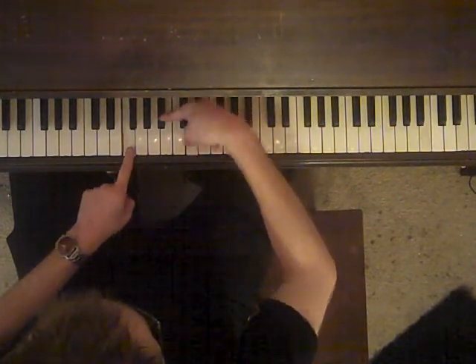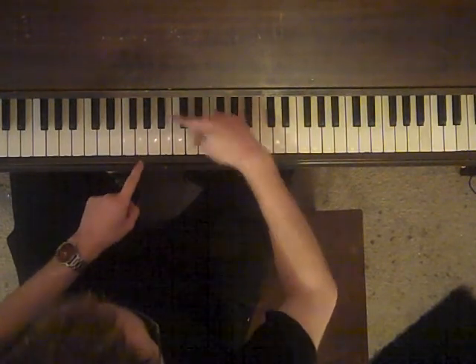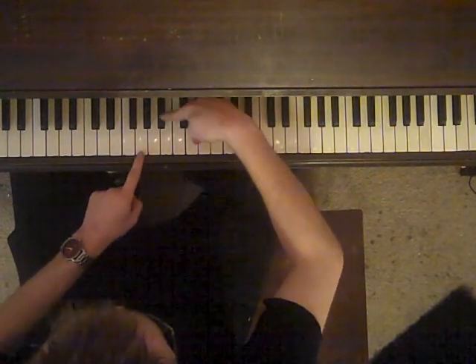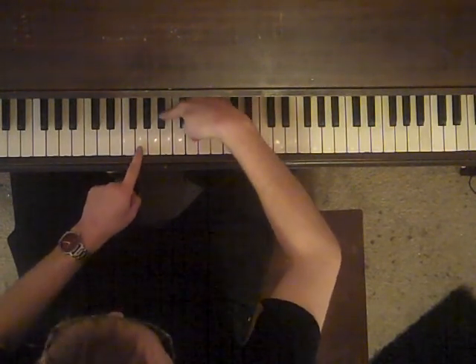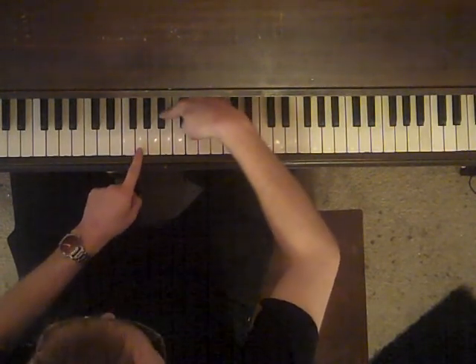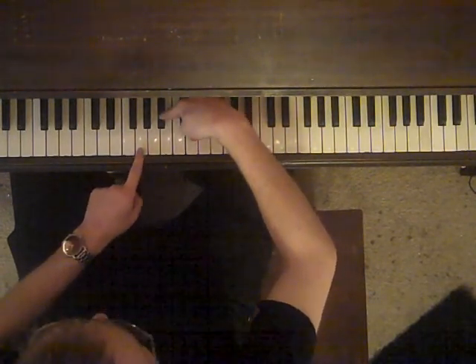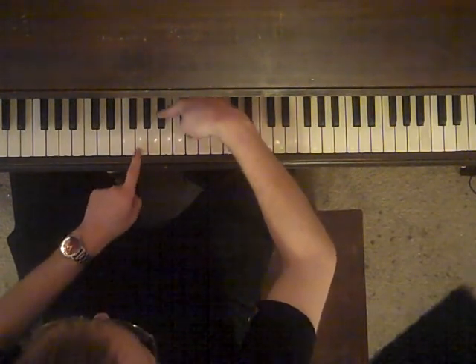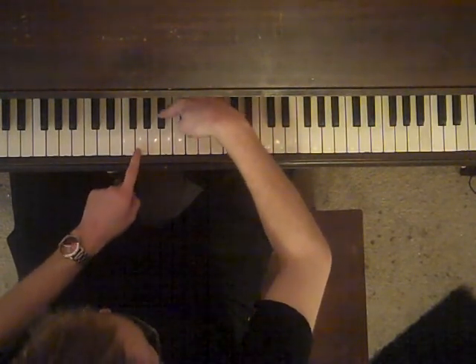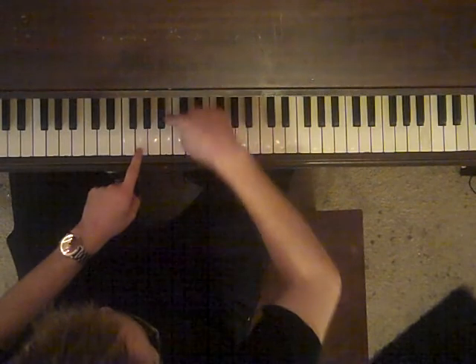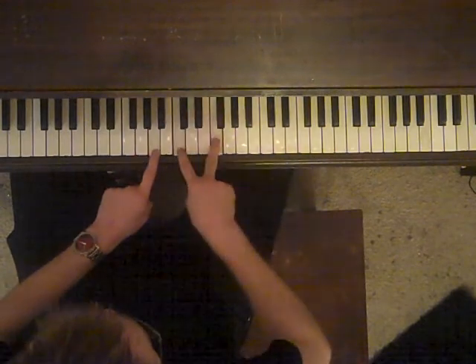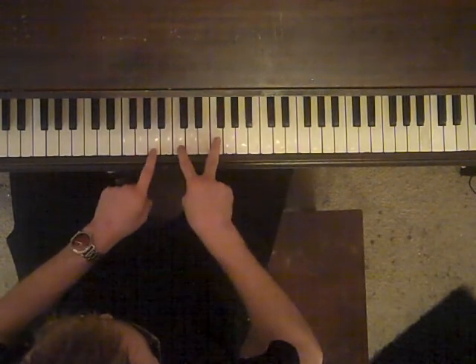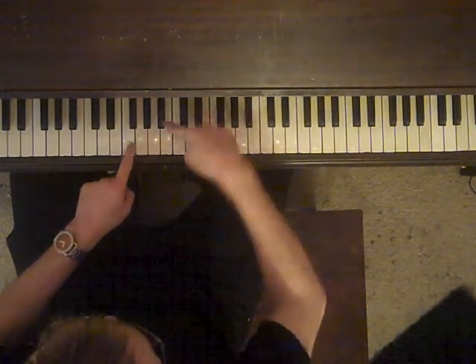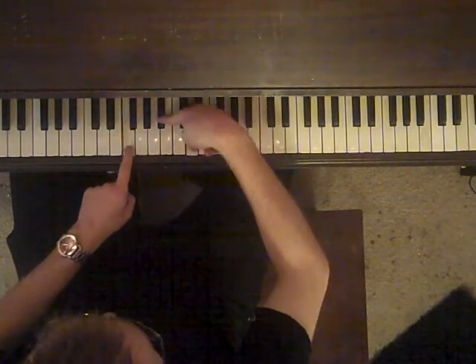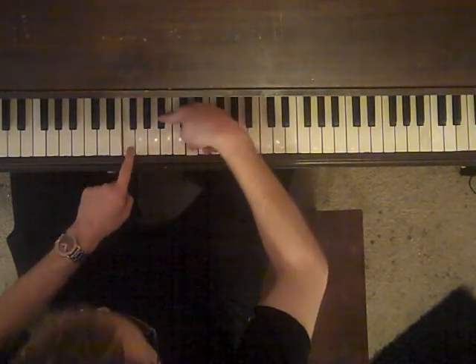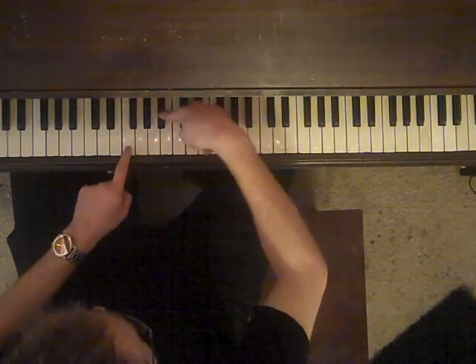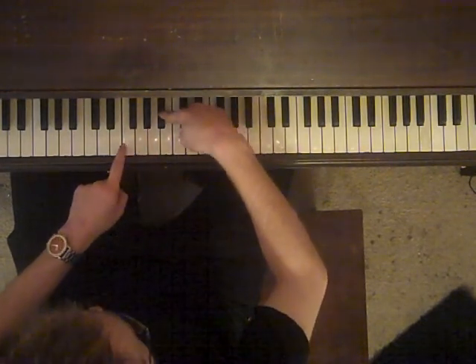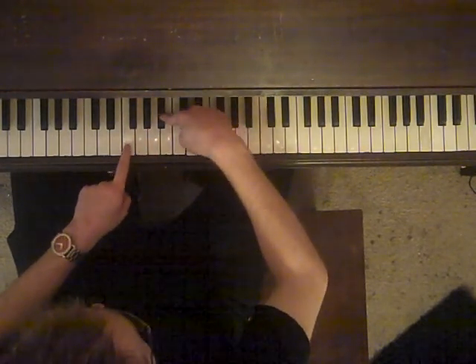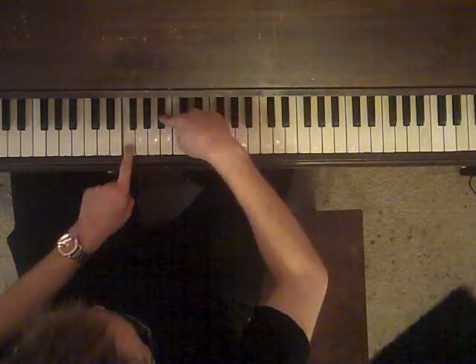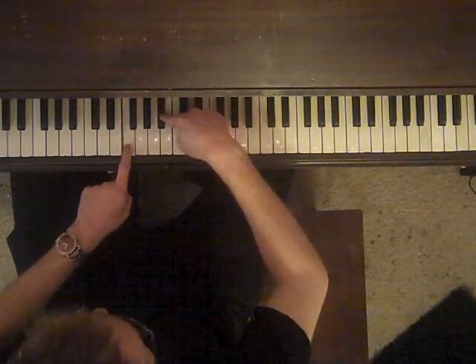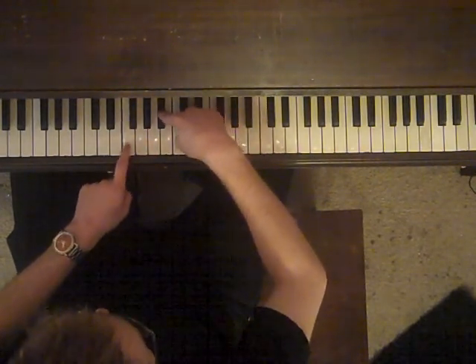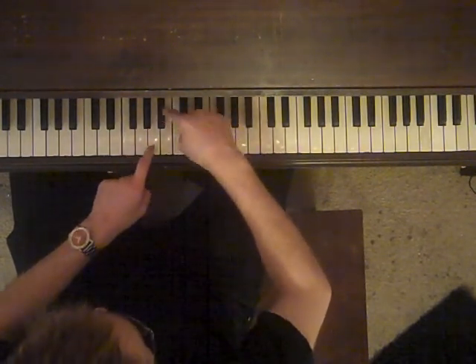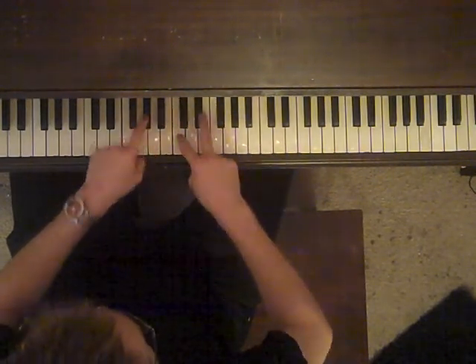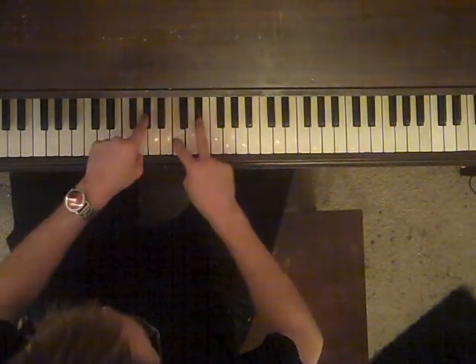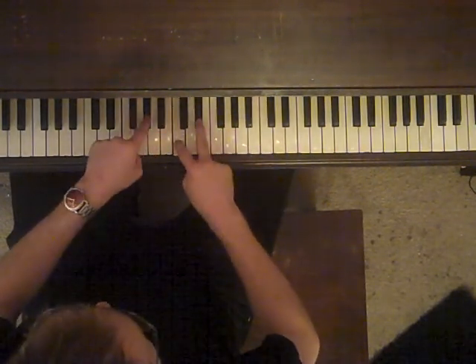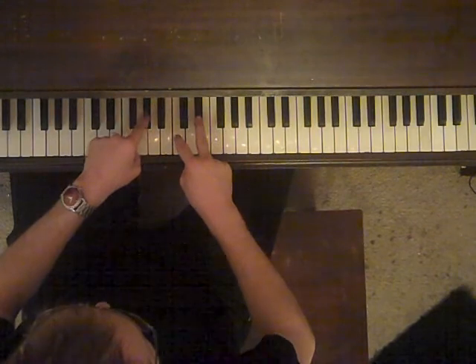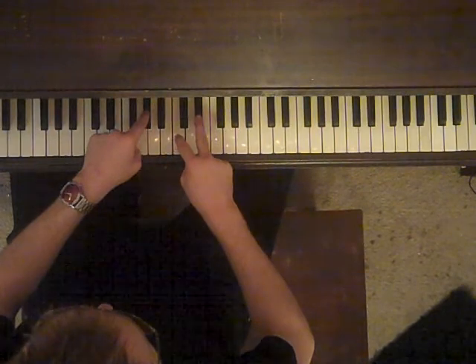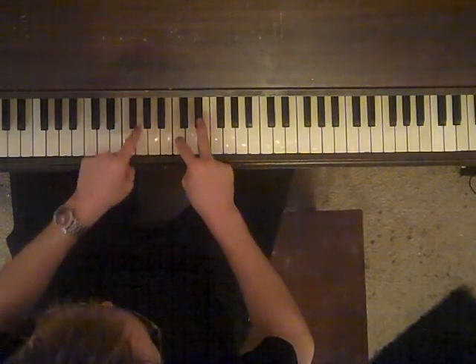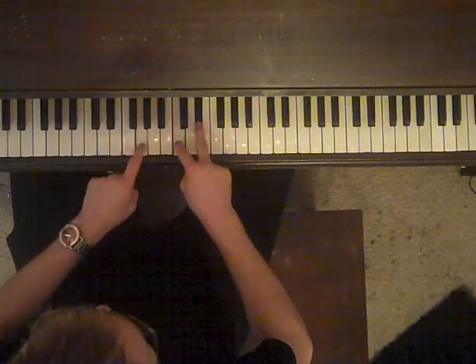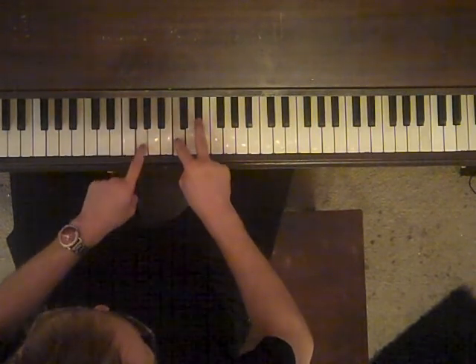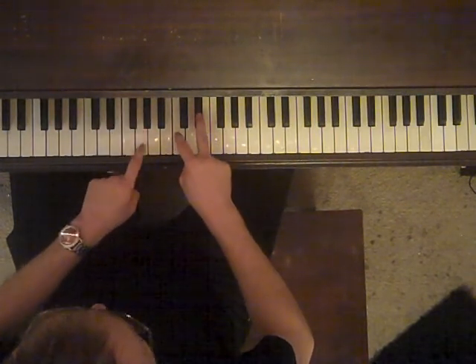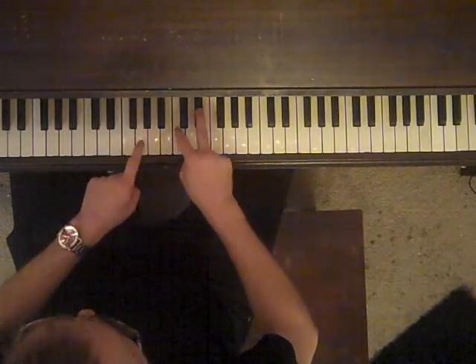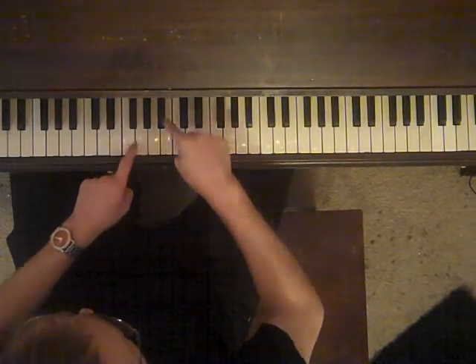So it goes: G minor, G minor, G minor, F inverted, B-flat, A-flat, C minor, B-flat.